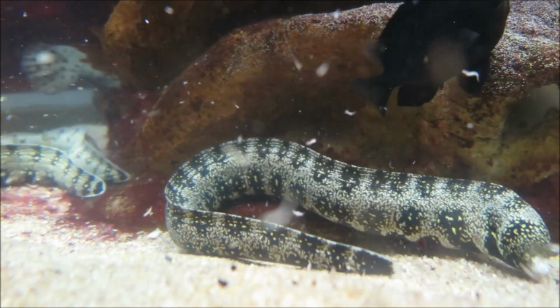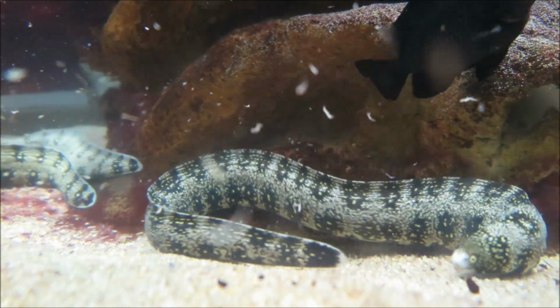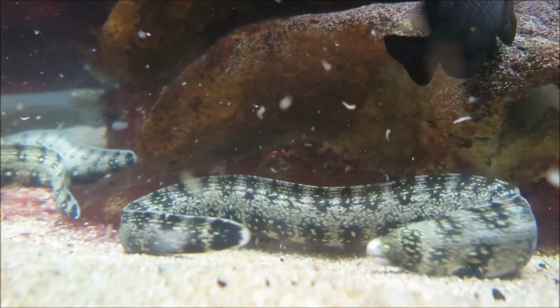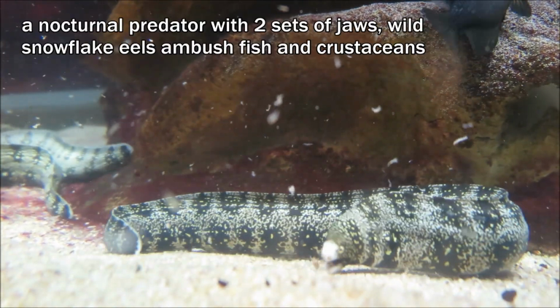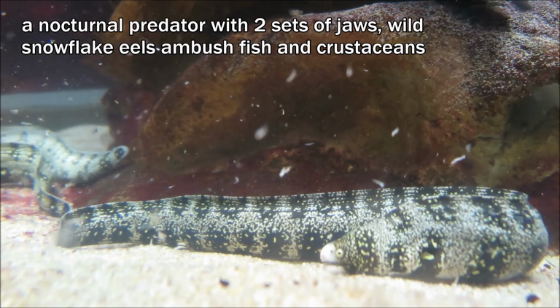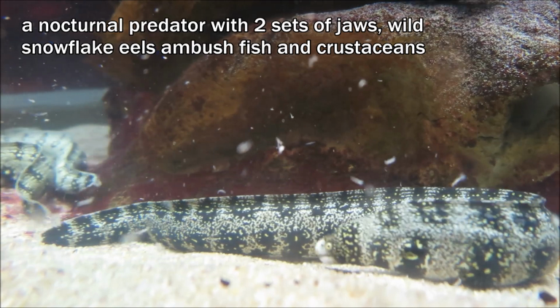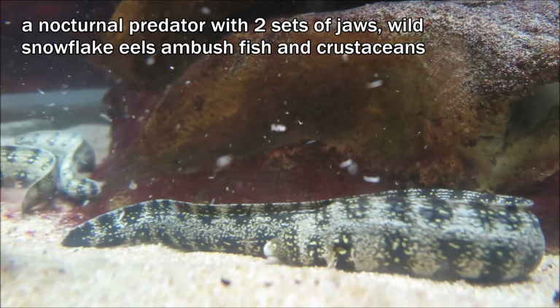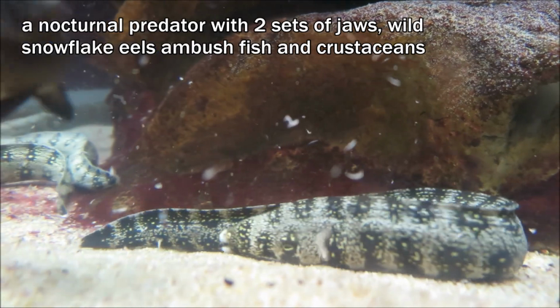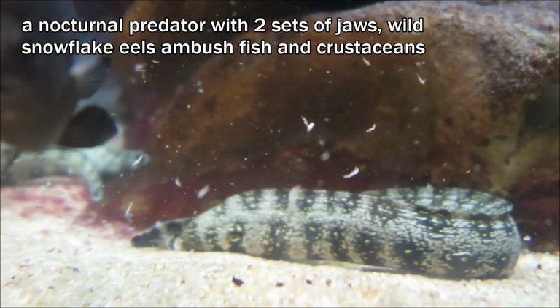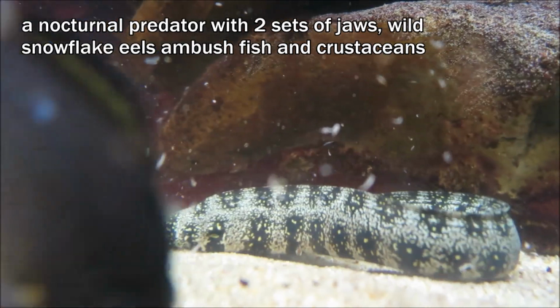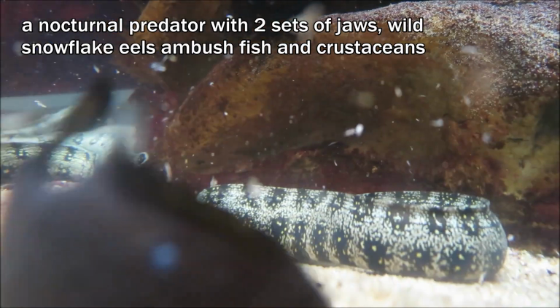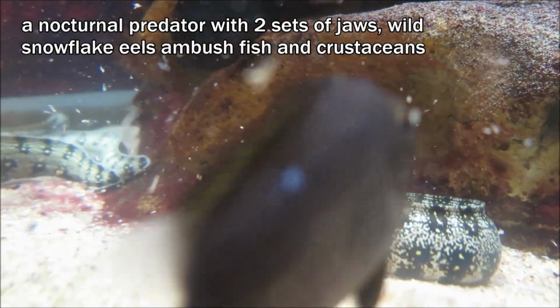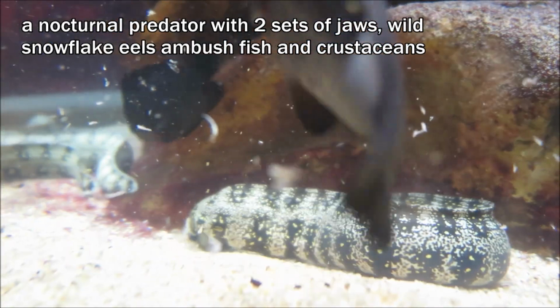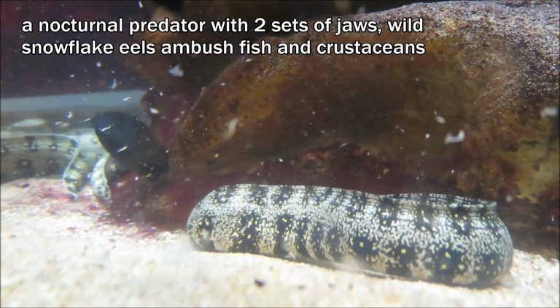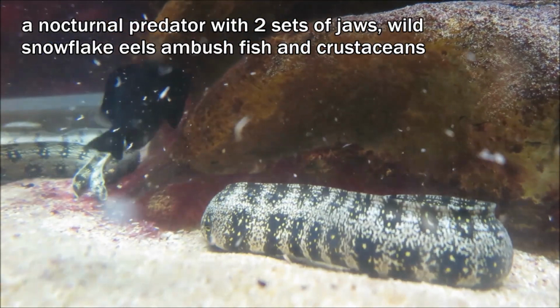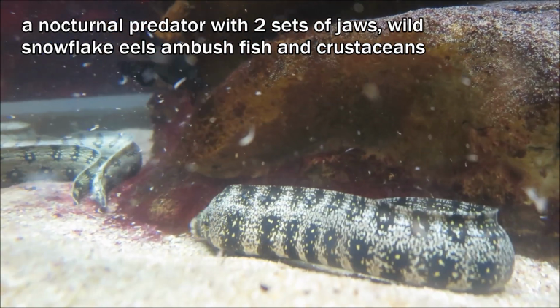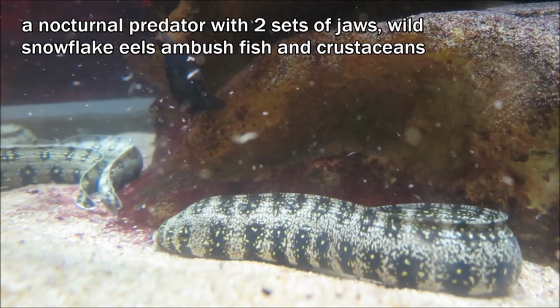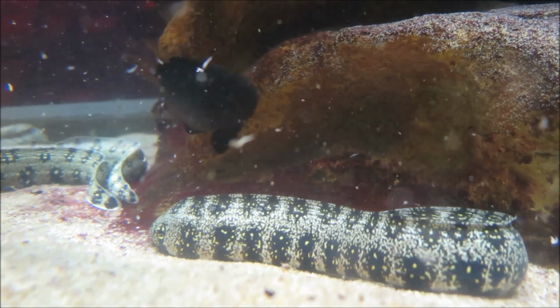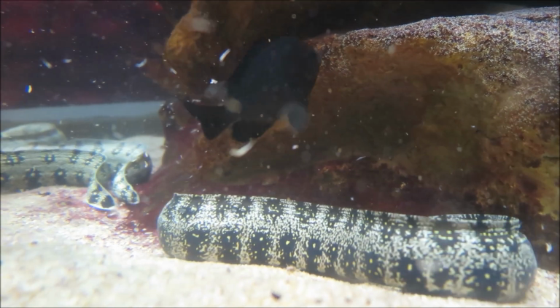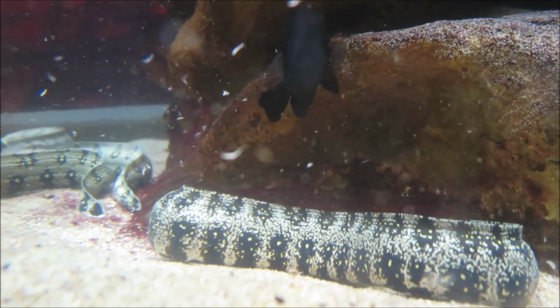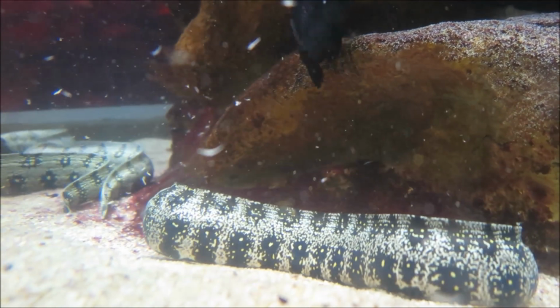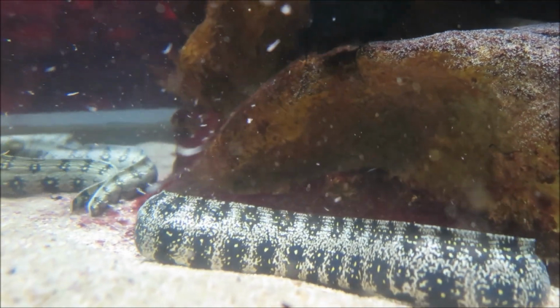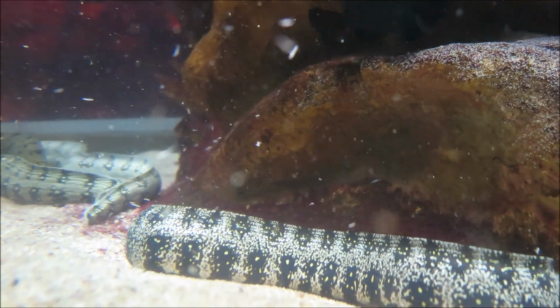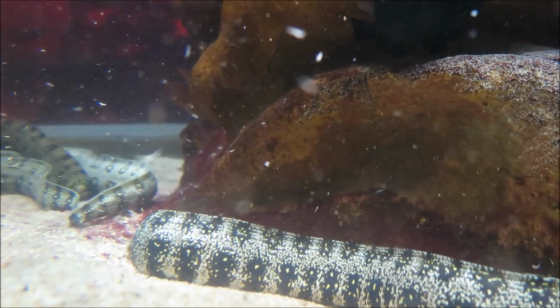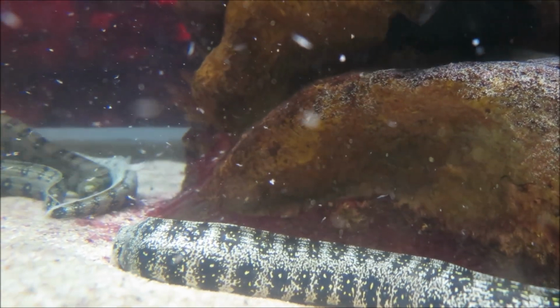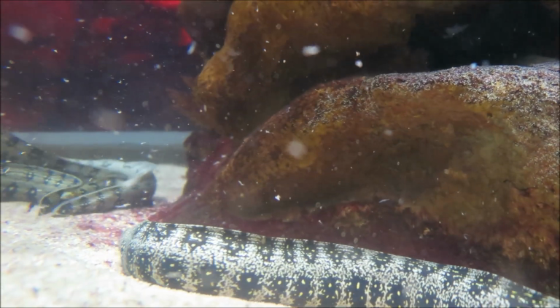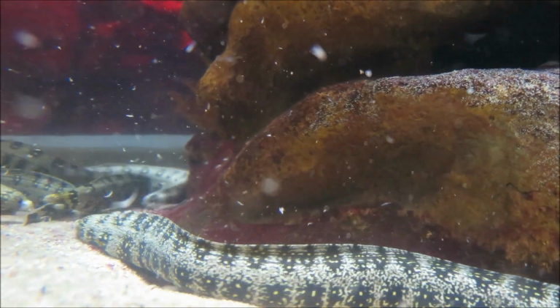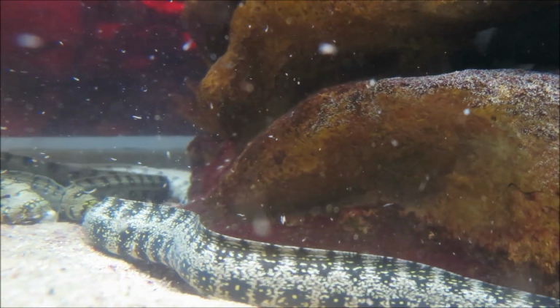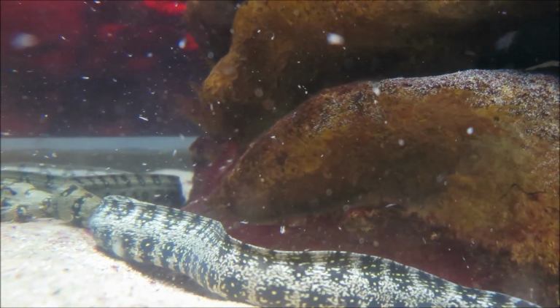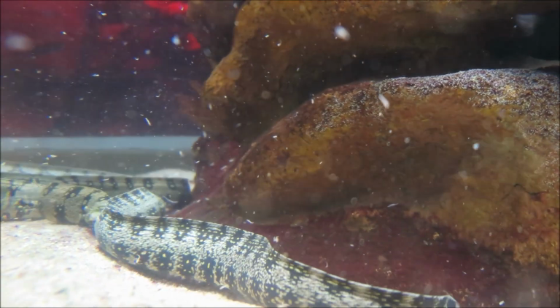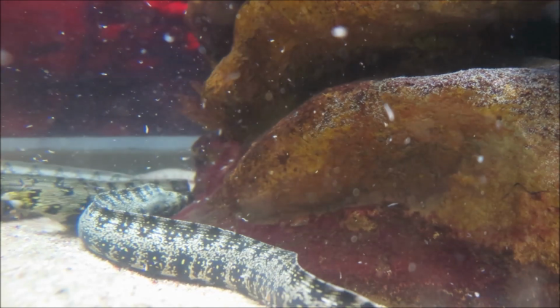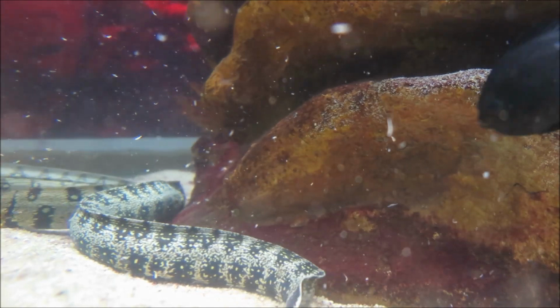Snowflake eels have two sets of jaws. Their powerful first set allows them to firmly grip prey, while a second set in their throats, which you can't see, shoots up, bites the victim, and drags it down to their digestive systems.